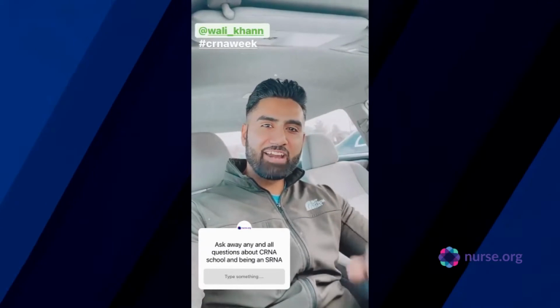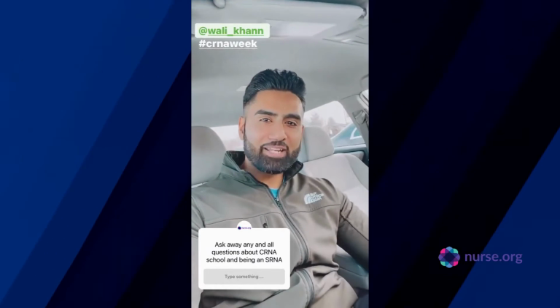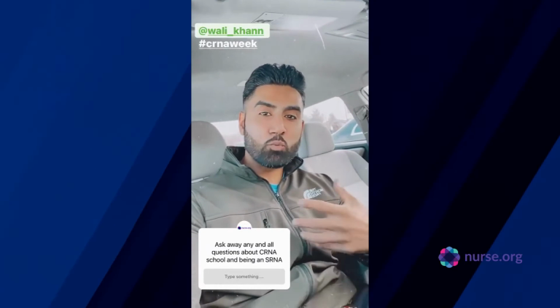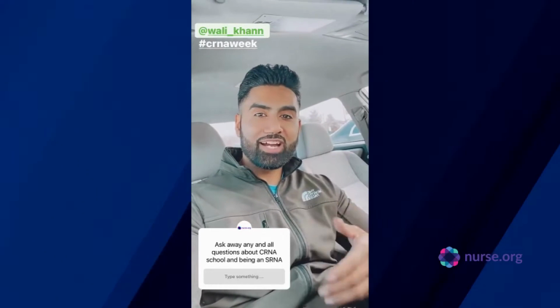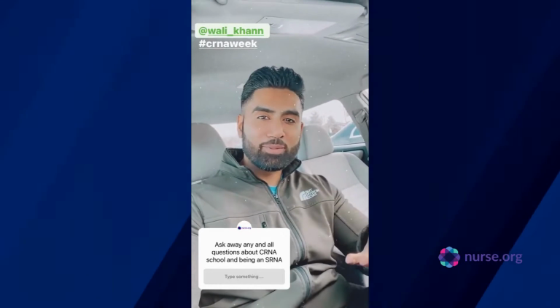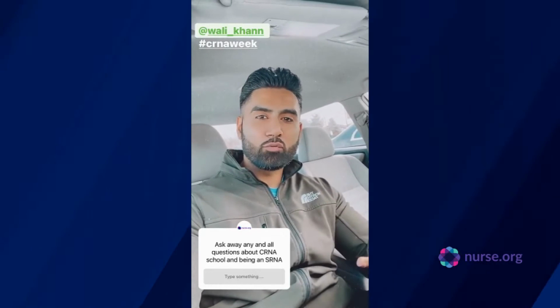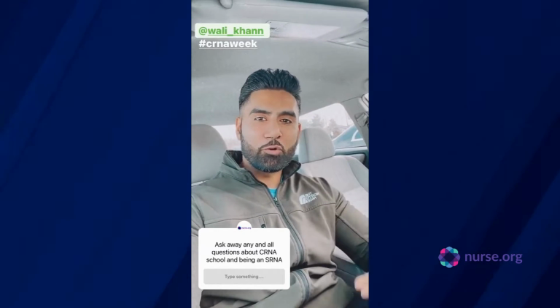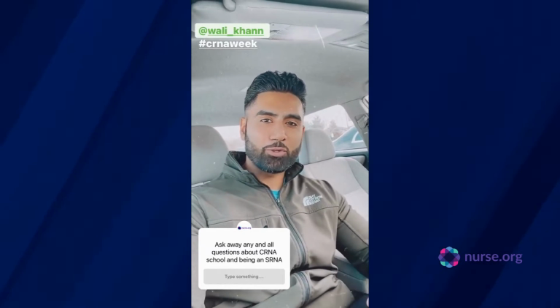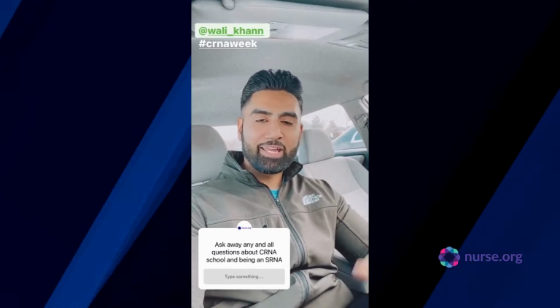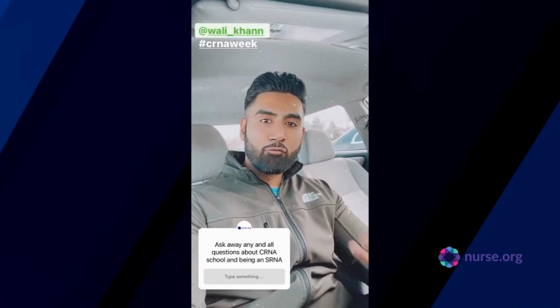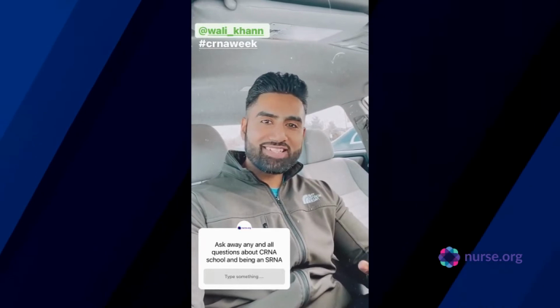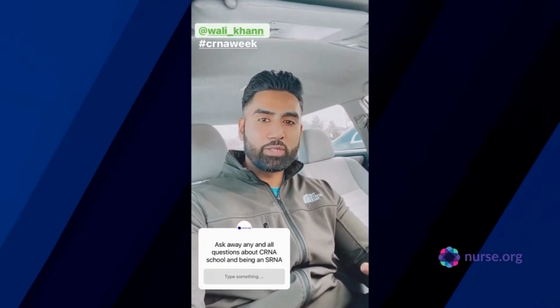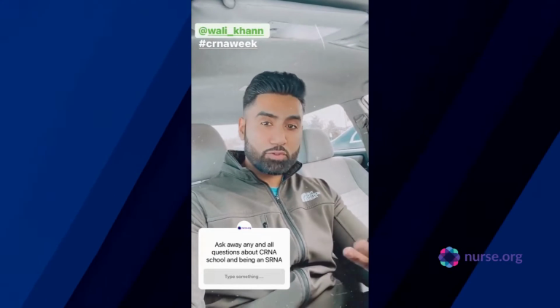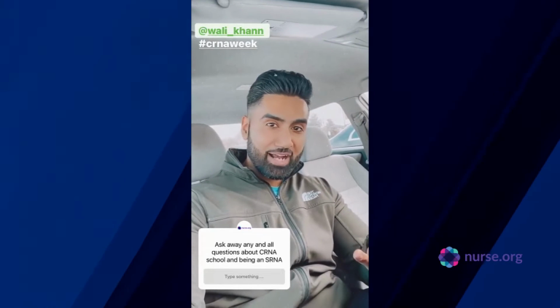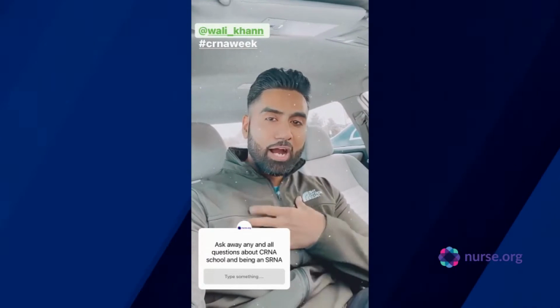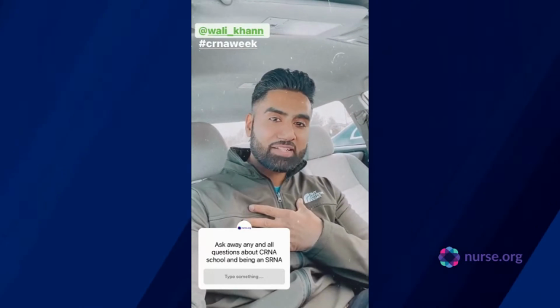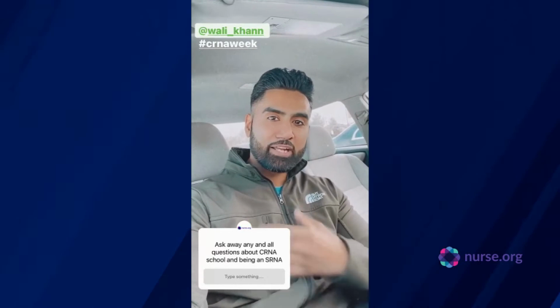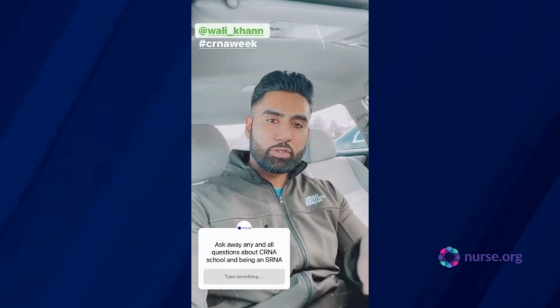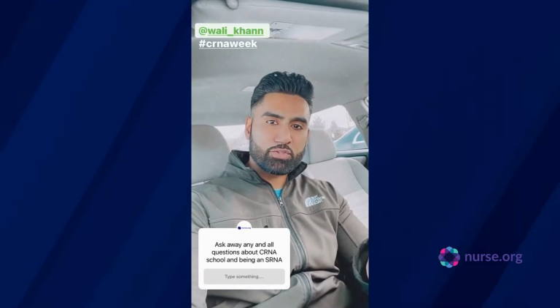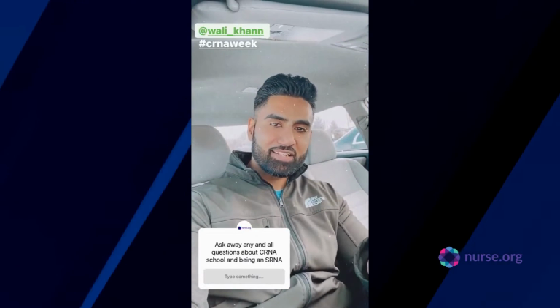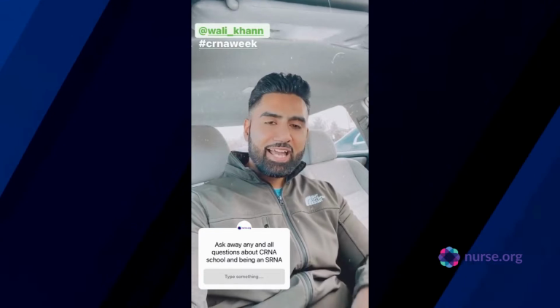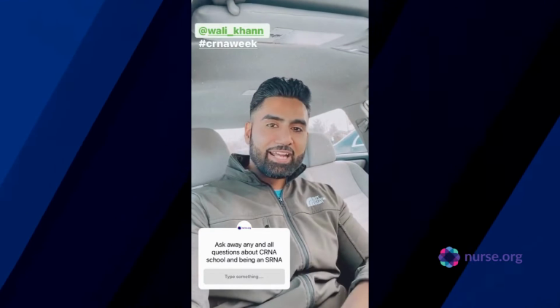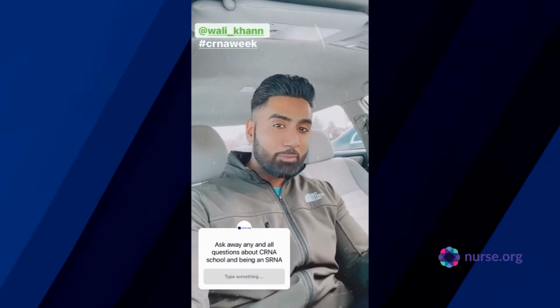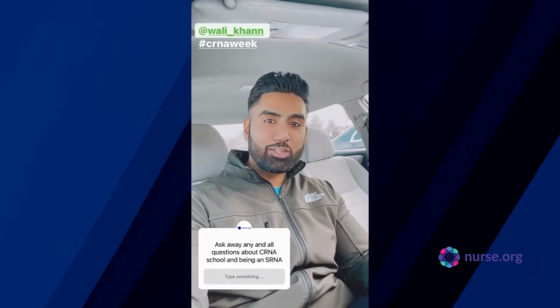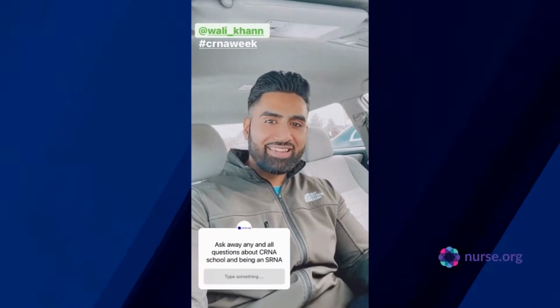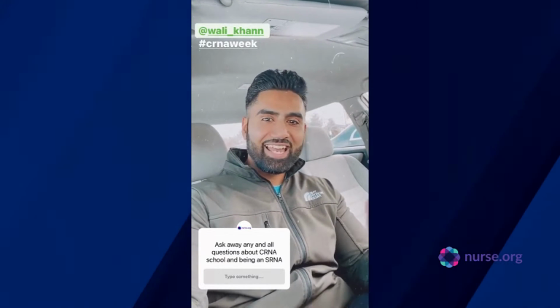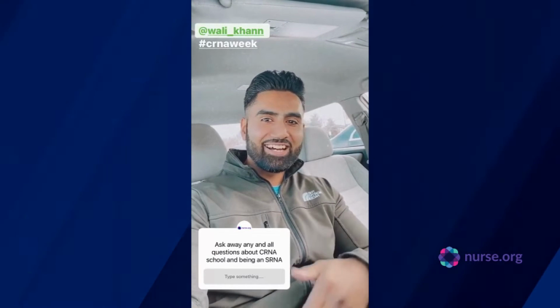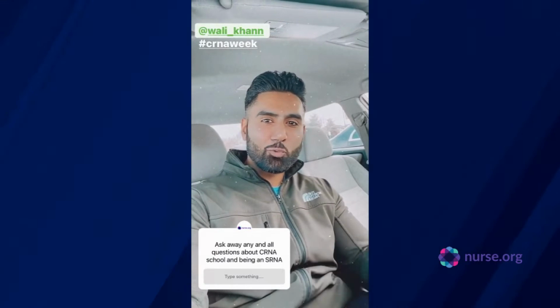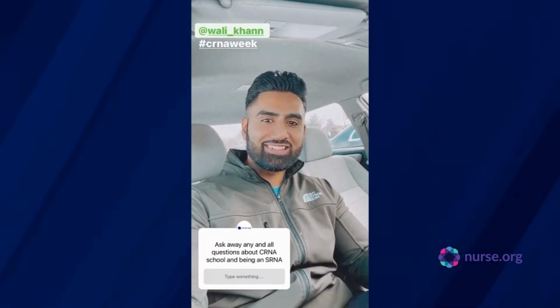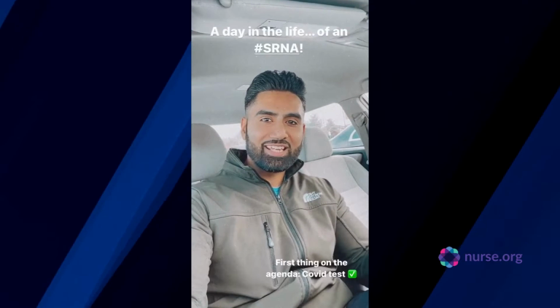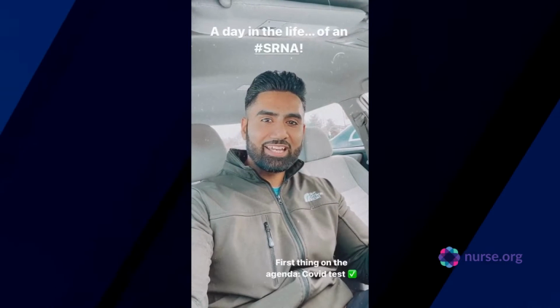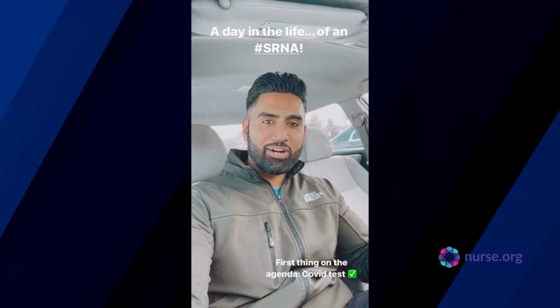Hey everybody, my name is Wally Kahn, and I'm going to be taking over Nurse.org today for CRNA week. For those of you that may not know, I am an SRNA — a student registered nurse anesthetist — and I'm going to take you through my day and show you what it's like to be an SRNA.